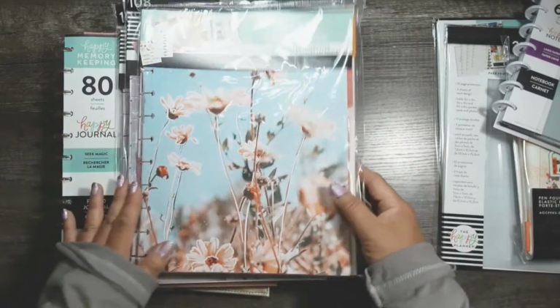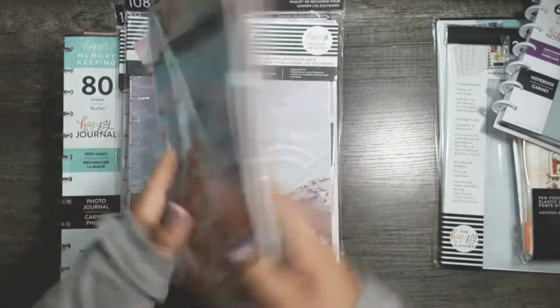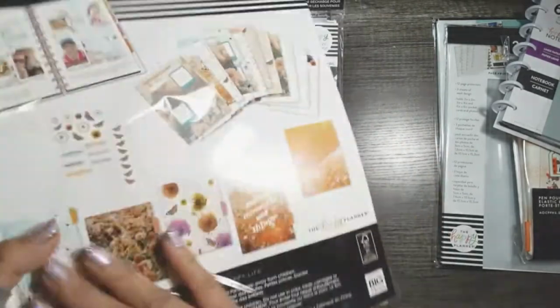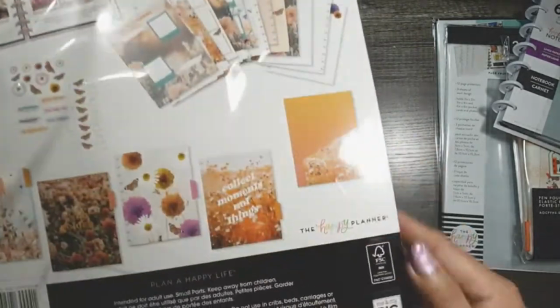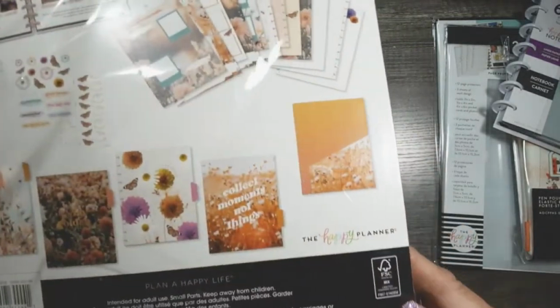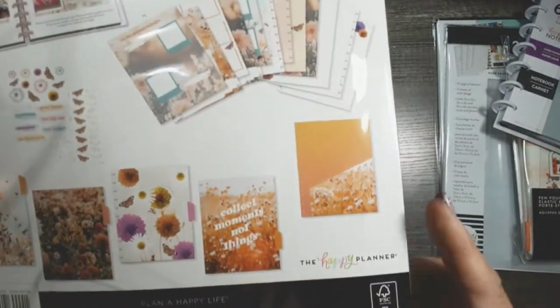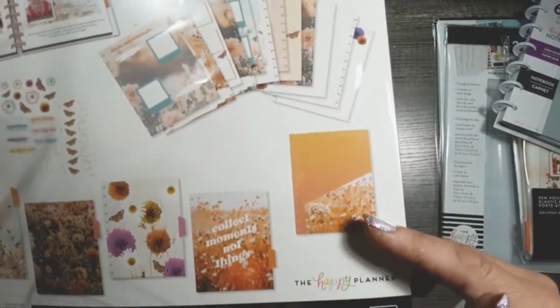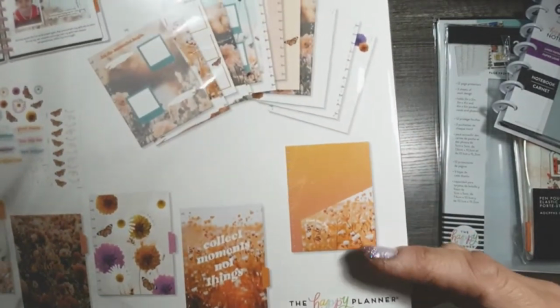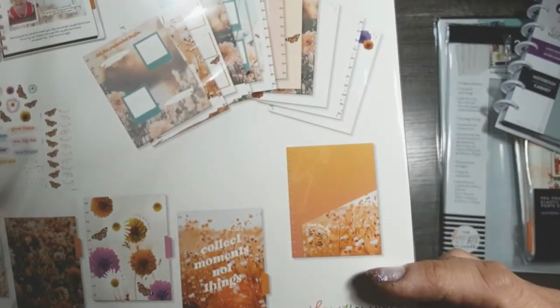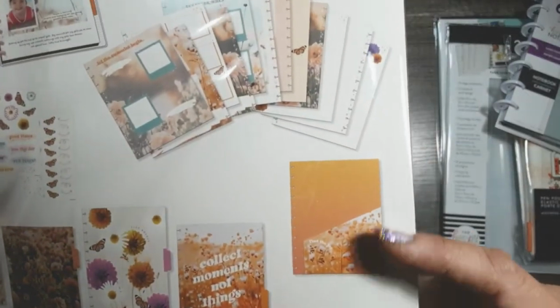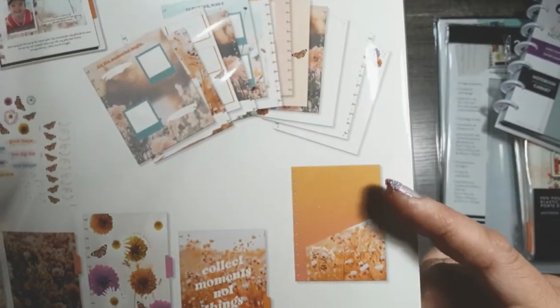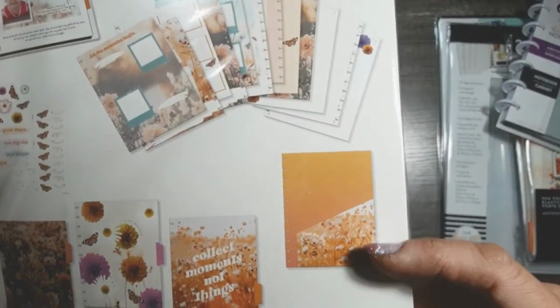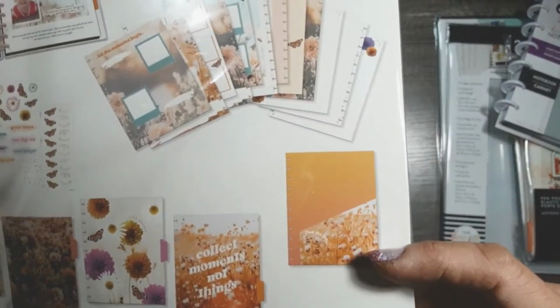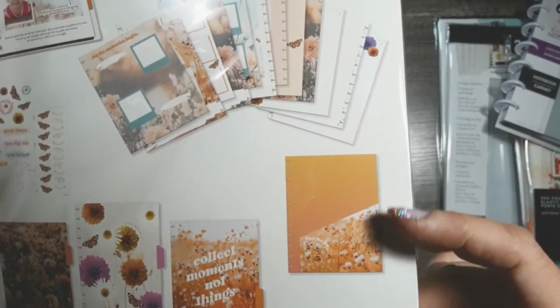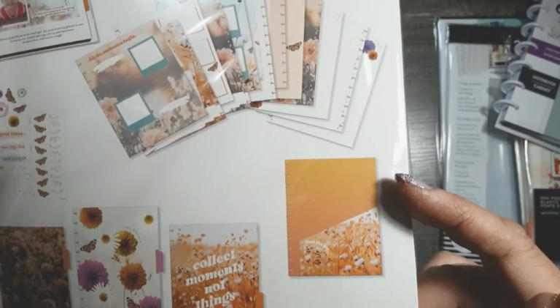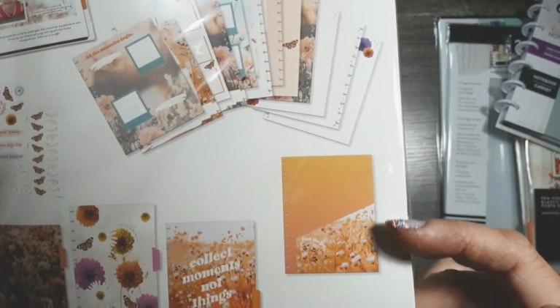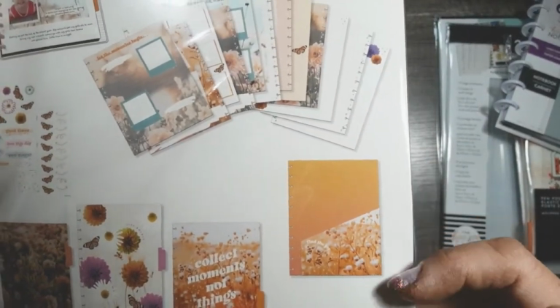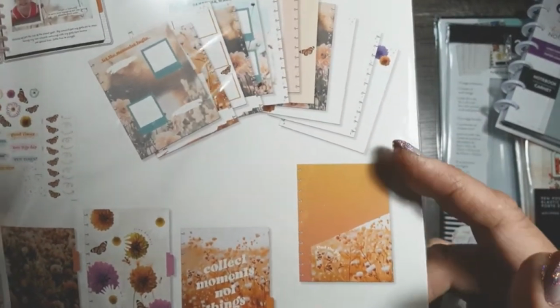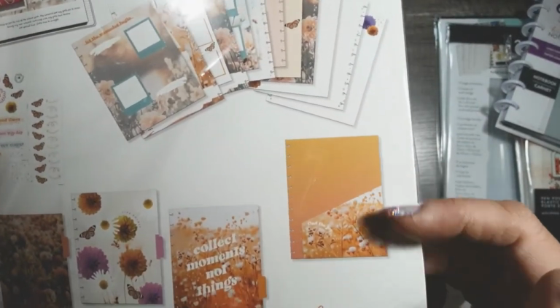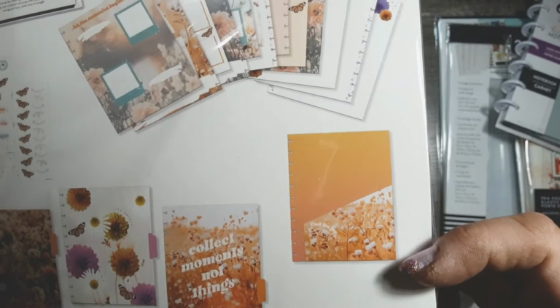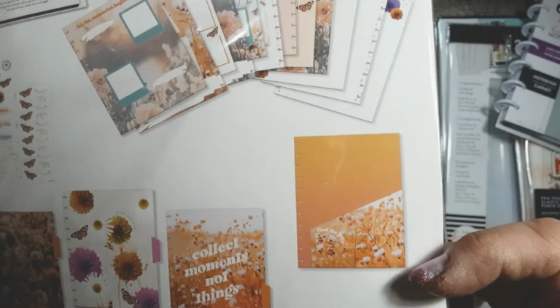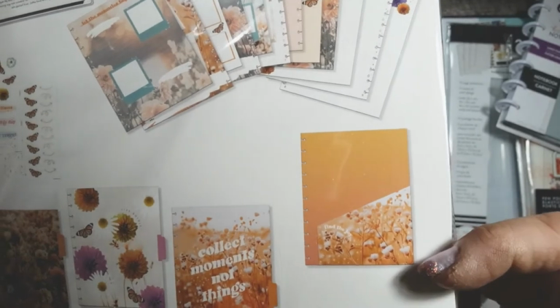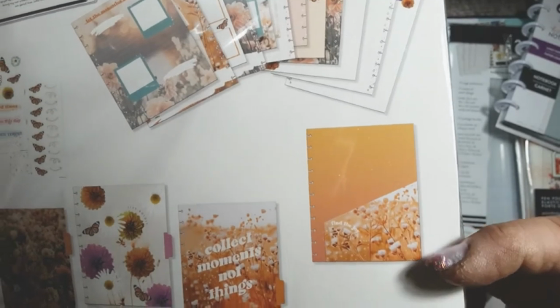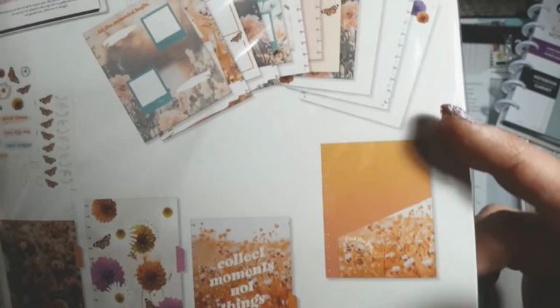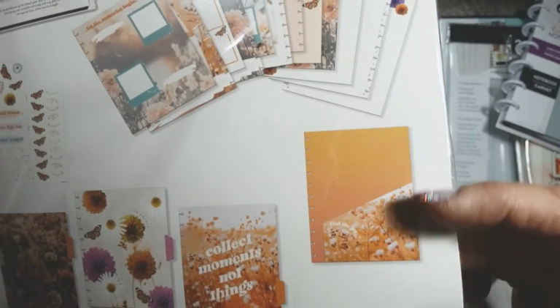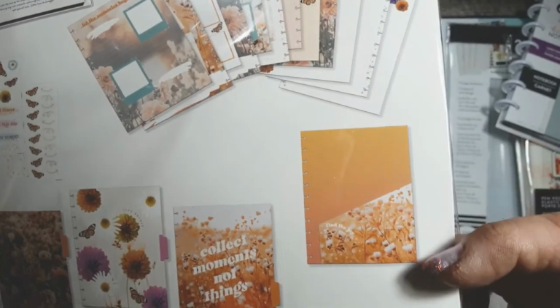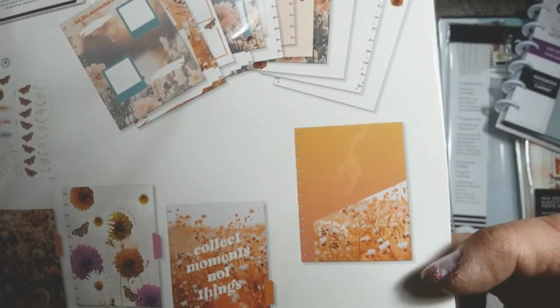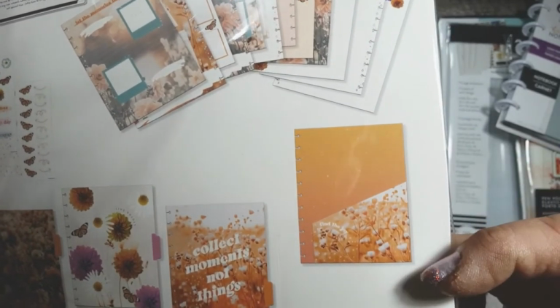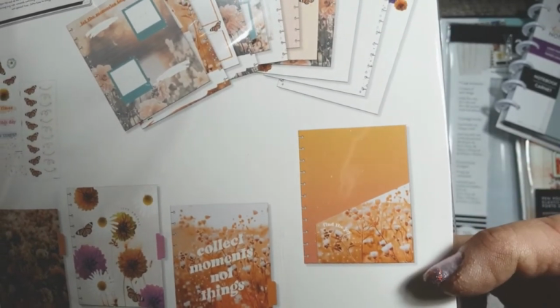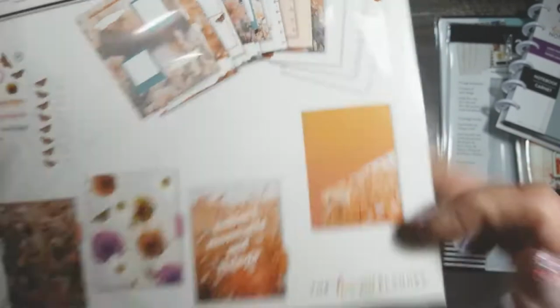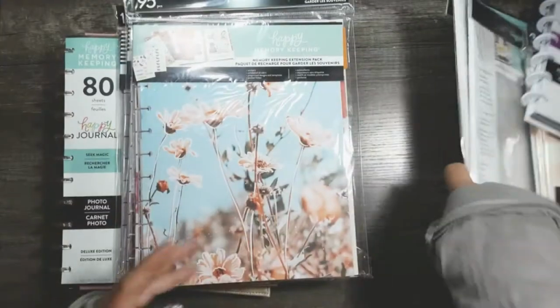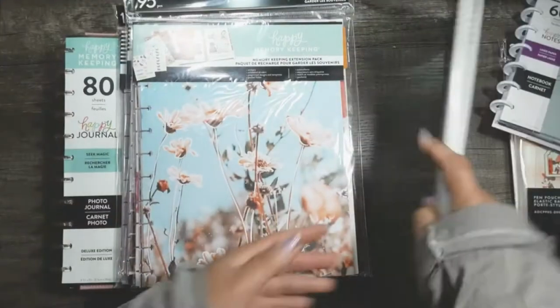The folder gives such Lunasa, Maven vibes. With that, I also got two packs of the Happy Memory Keeping photo page protectors.